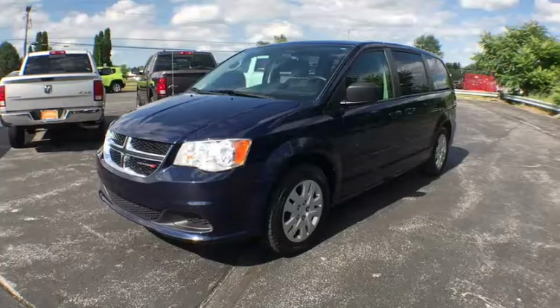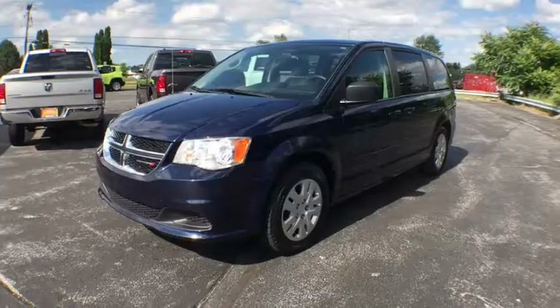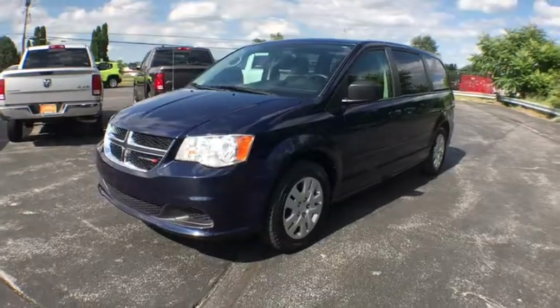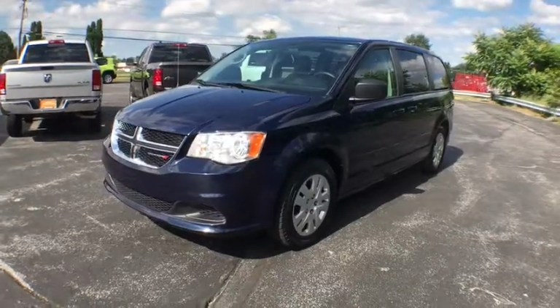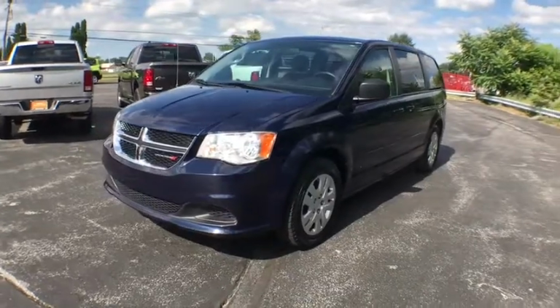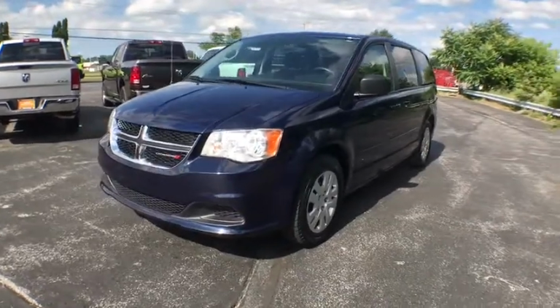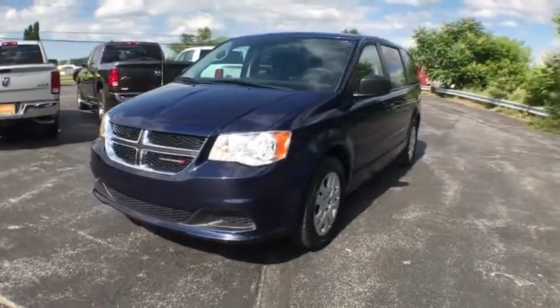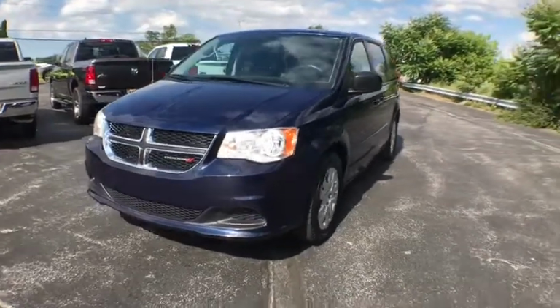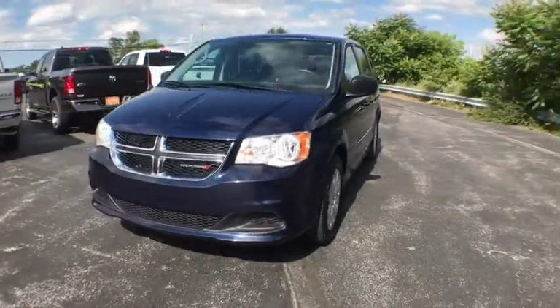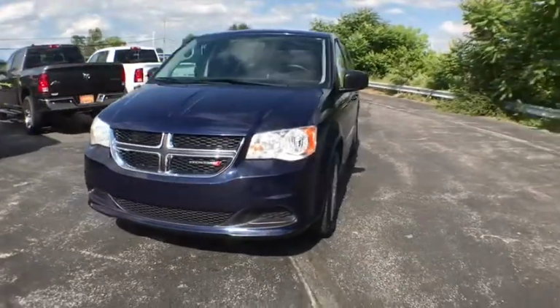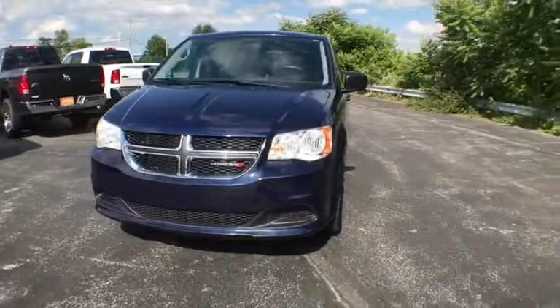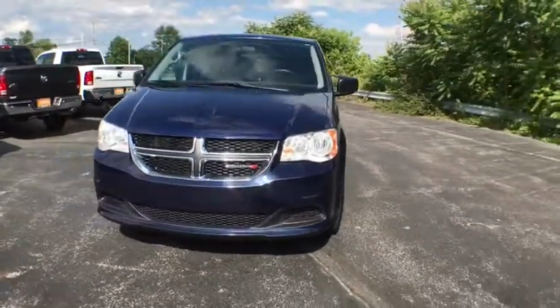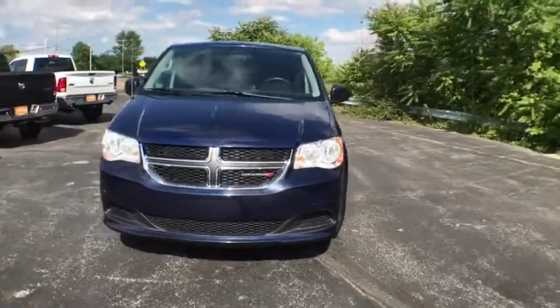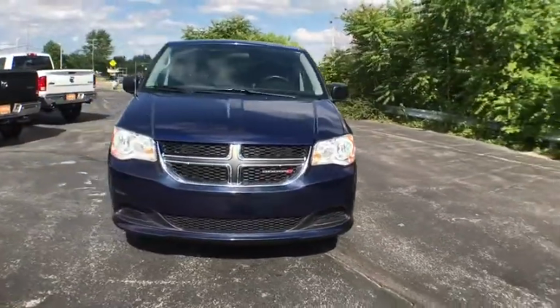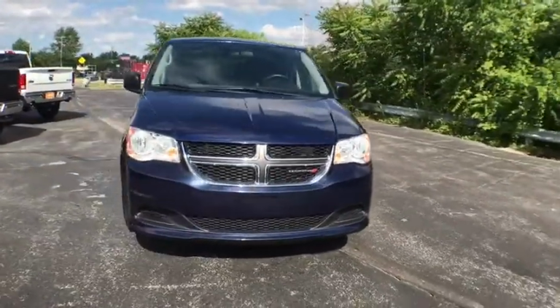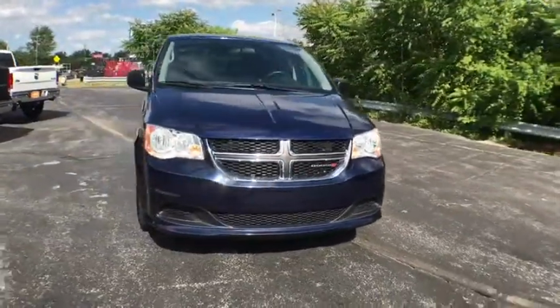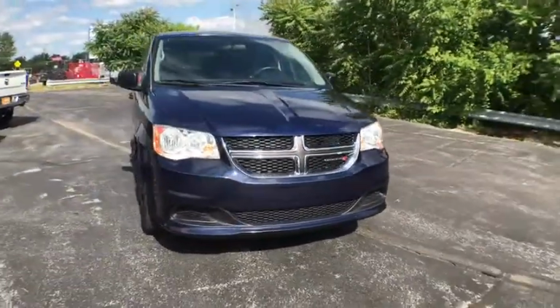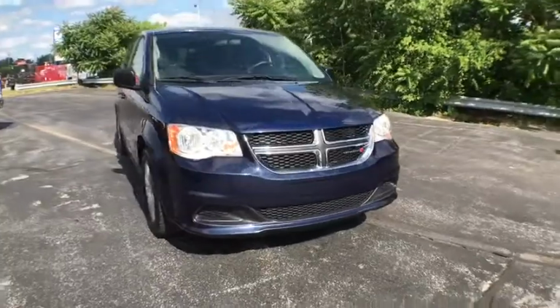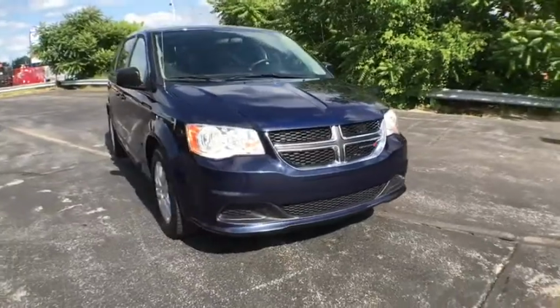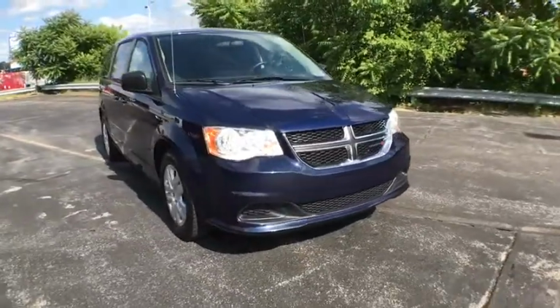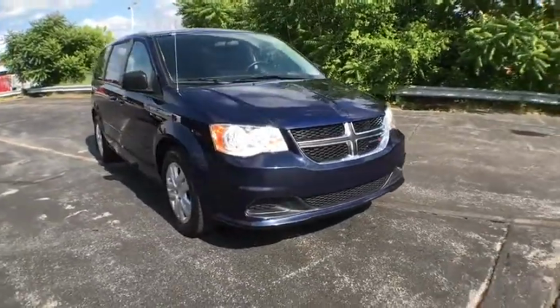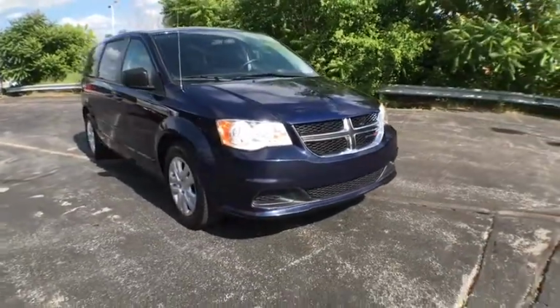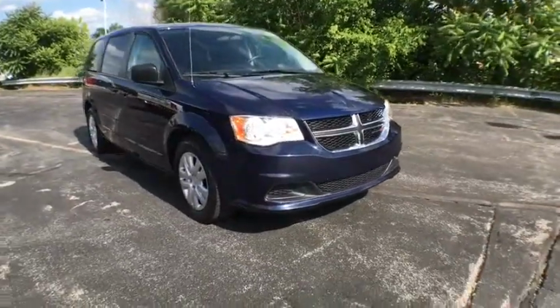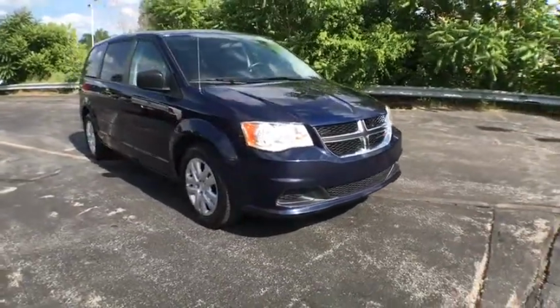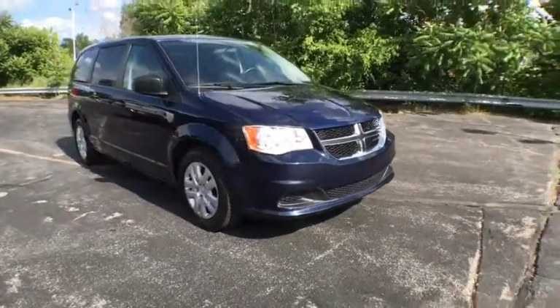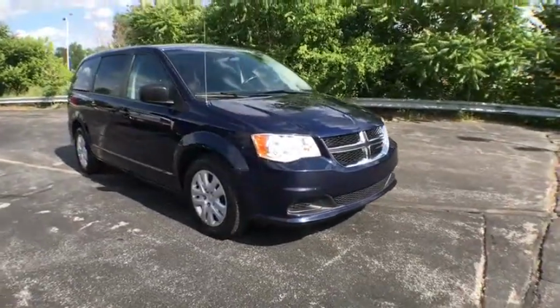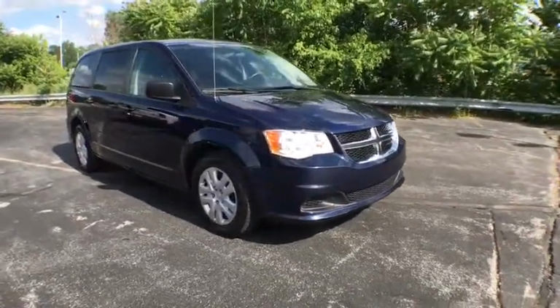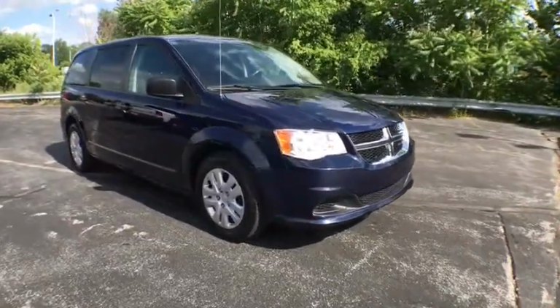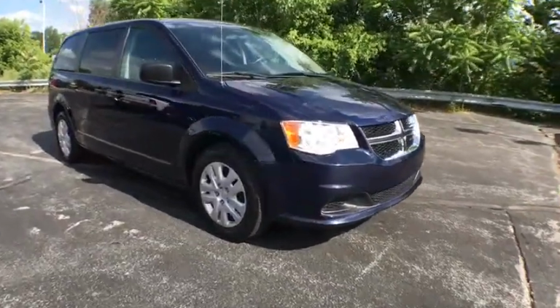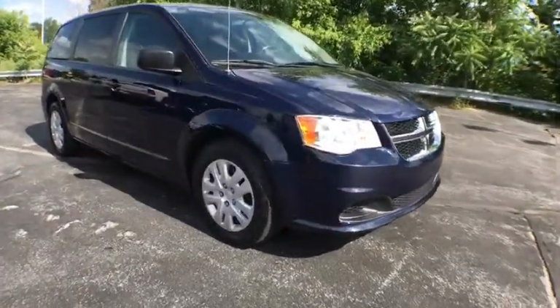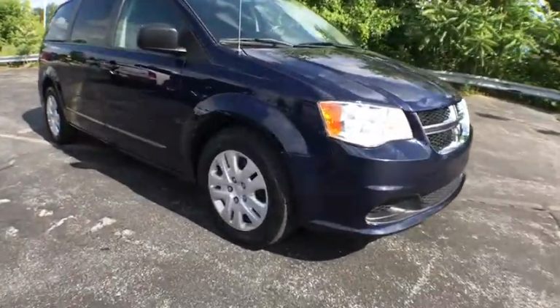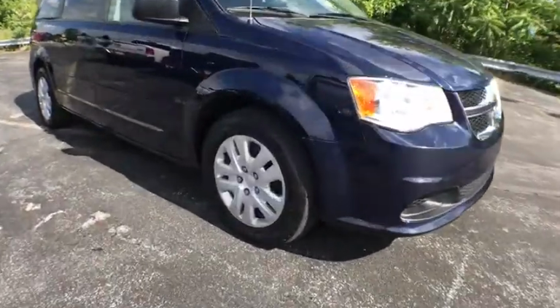We are pleased to show you the 2015 Dodge Grand Caravan. The Dodge Grand Caravan received the government's highest front and side crash rating of five stars.